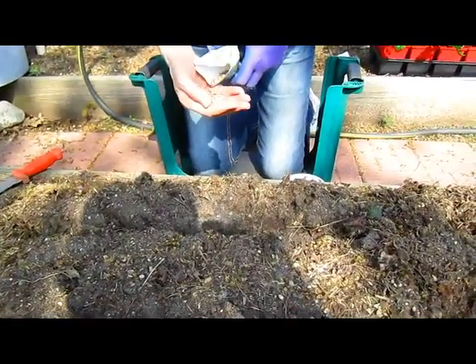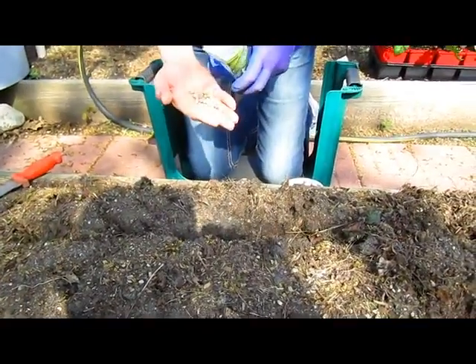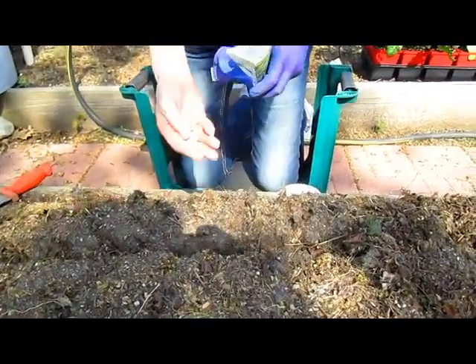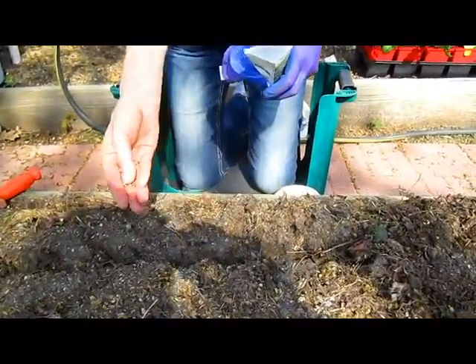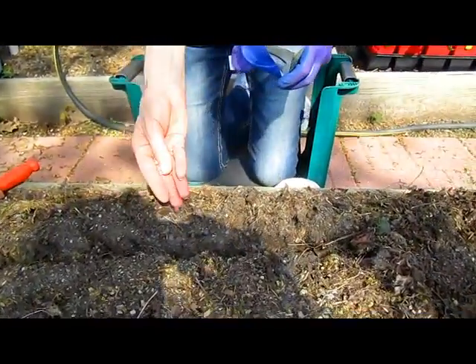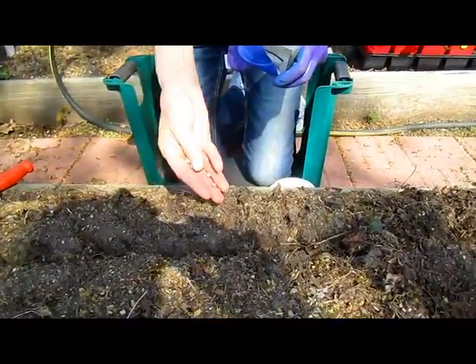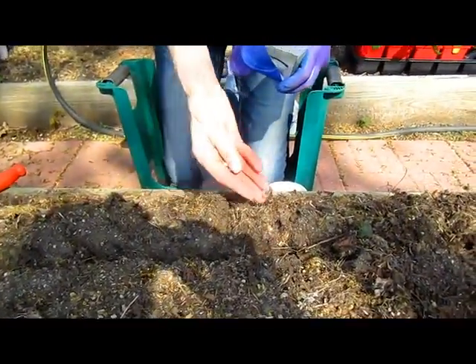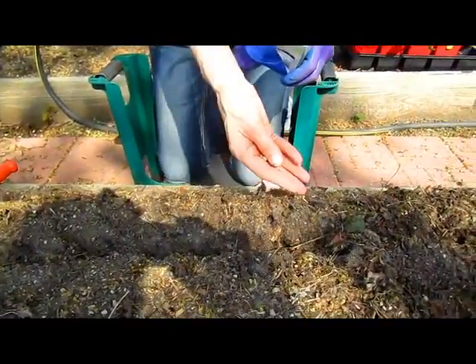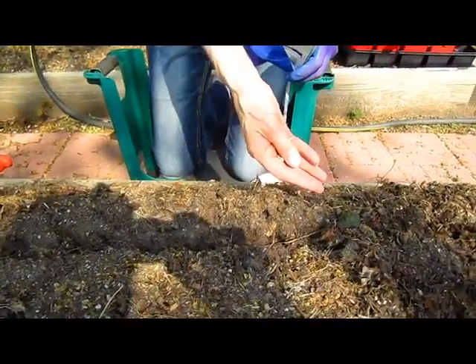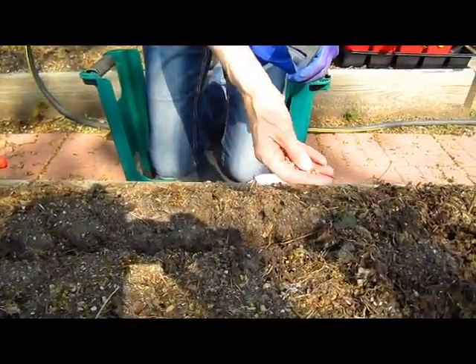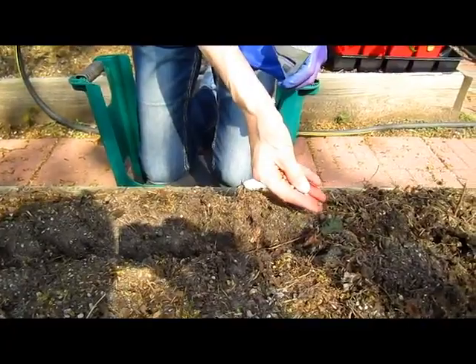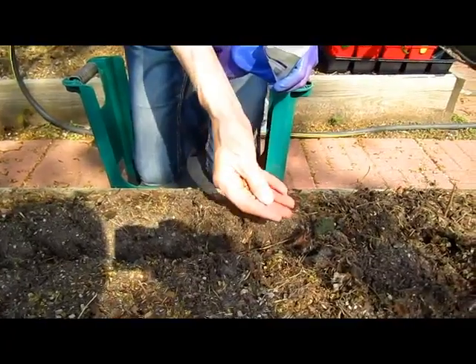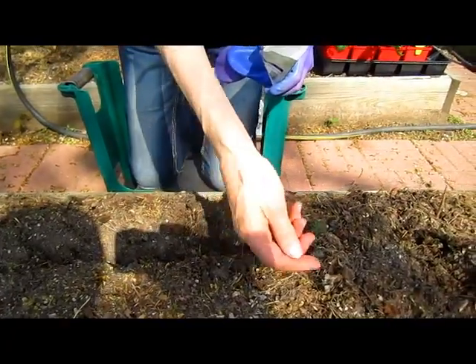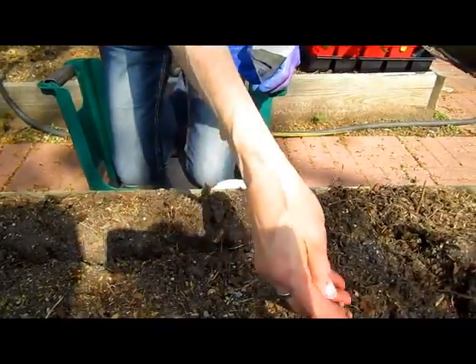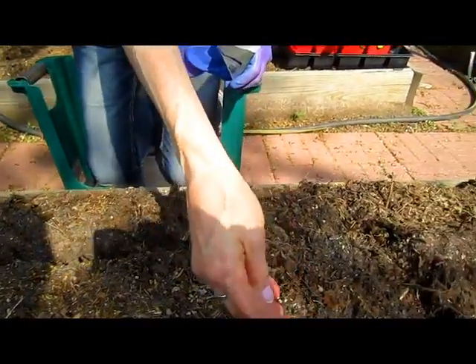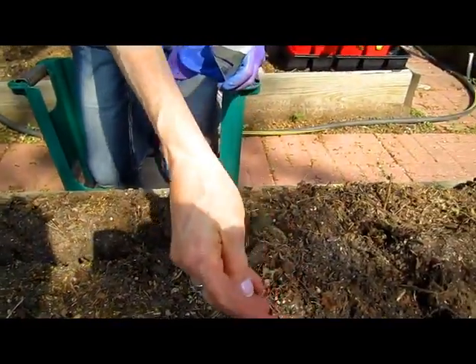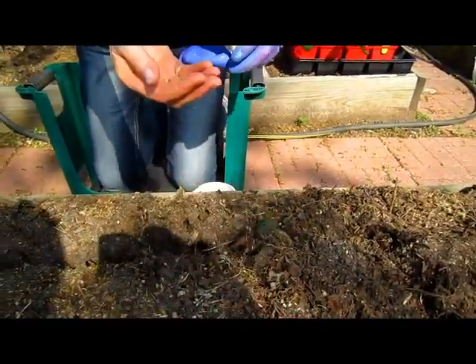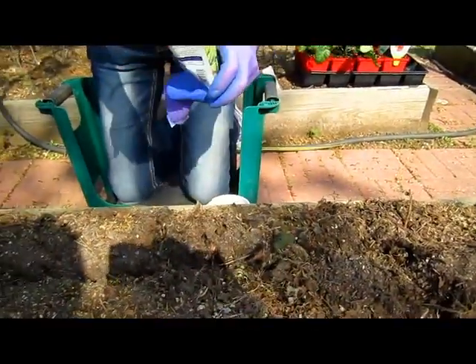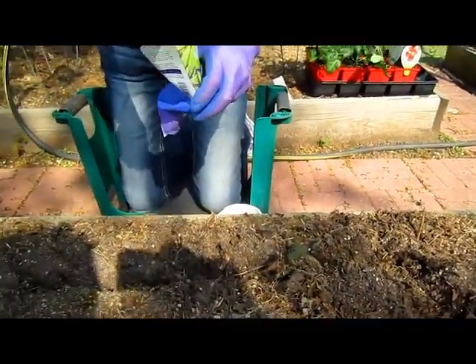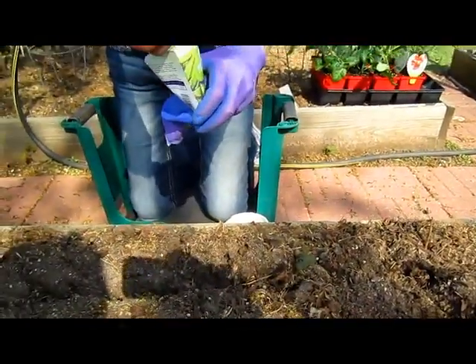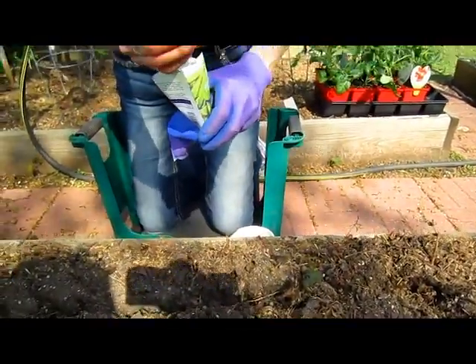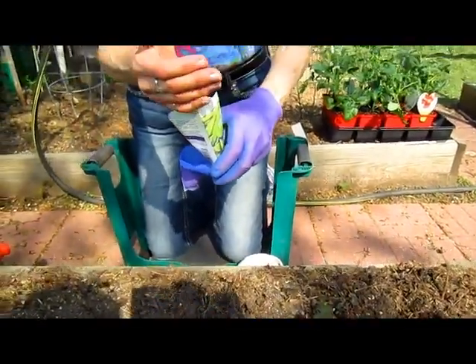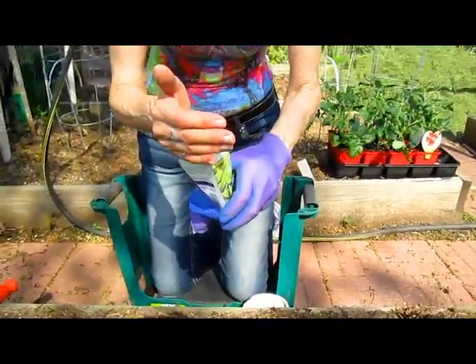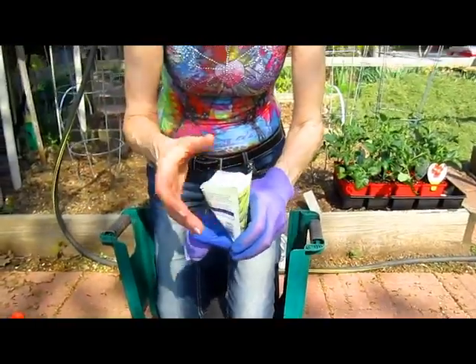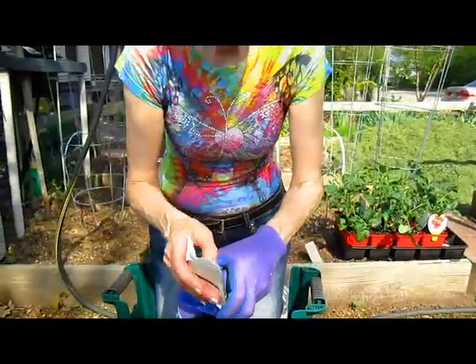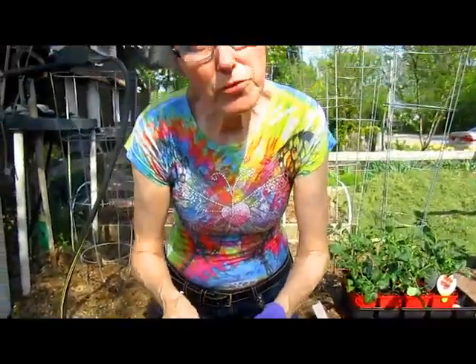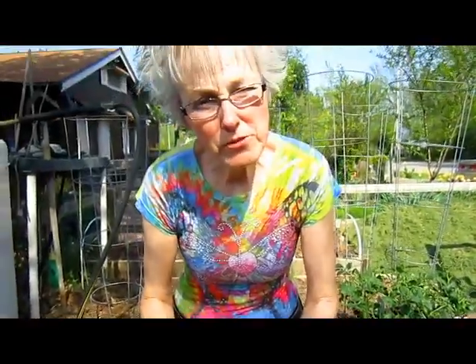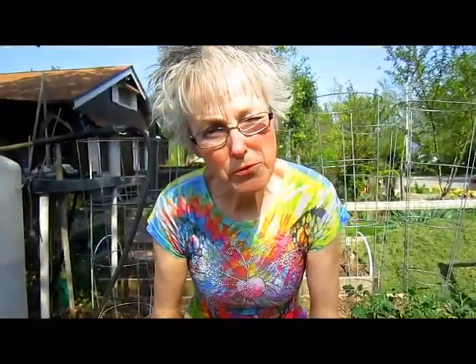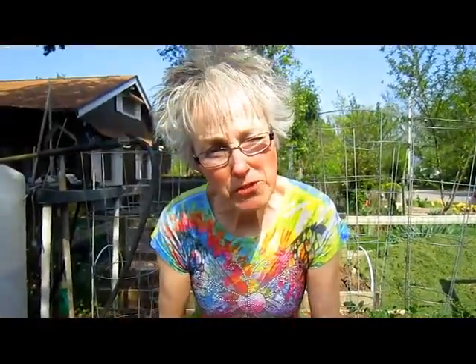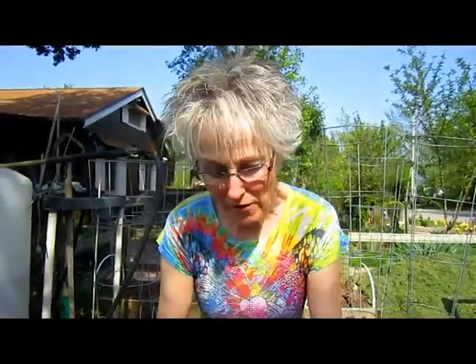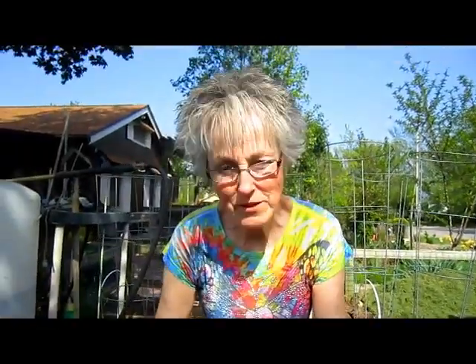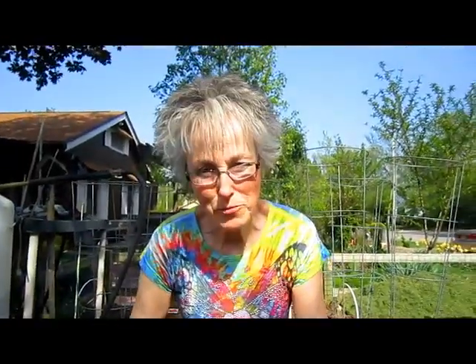Does it matter whether you put compost in first or after? Not really. The rest I can save. So three weeks from now I can start a new batch.